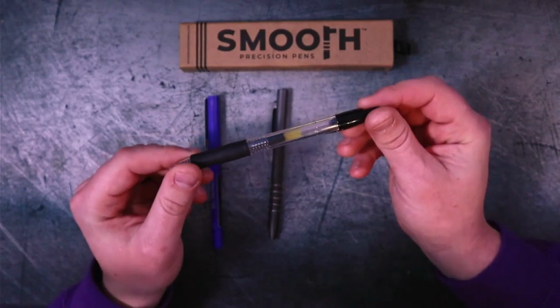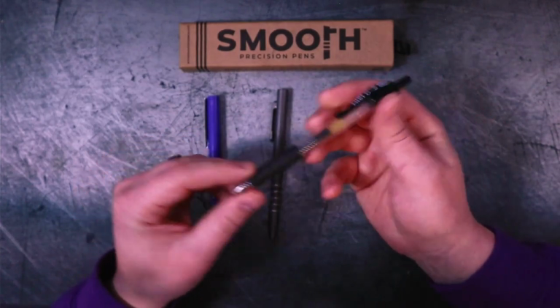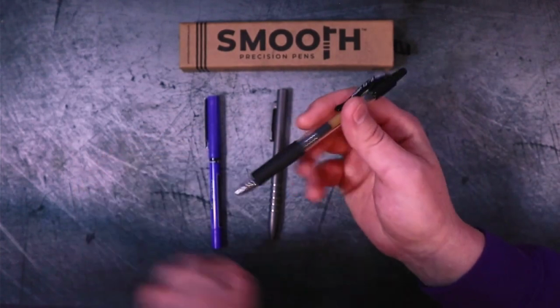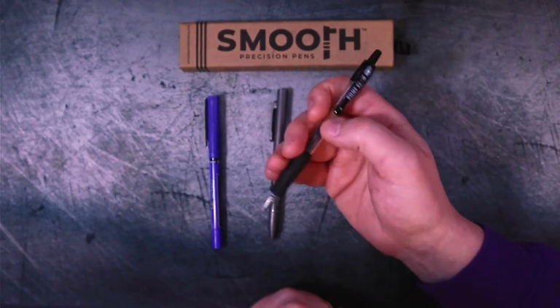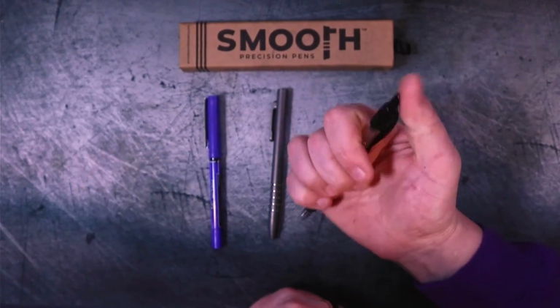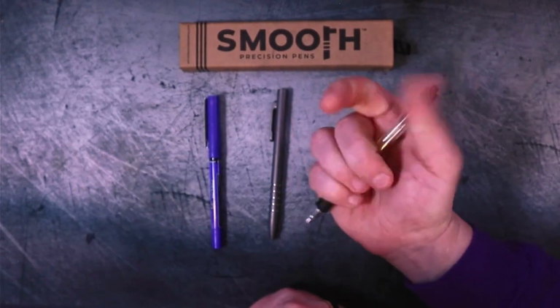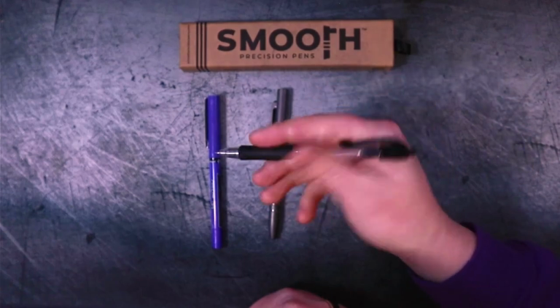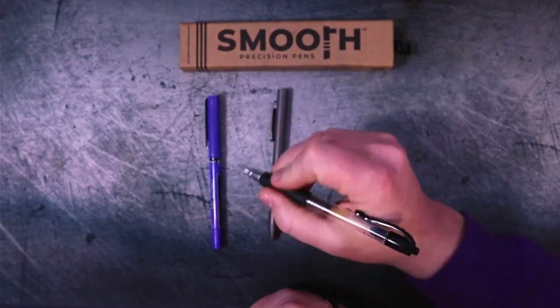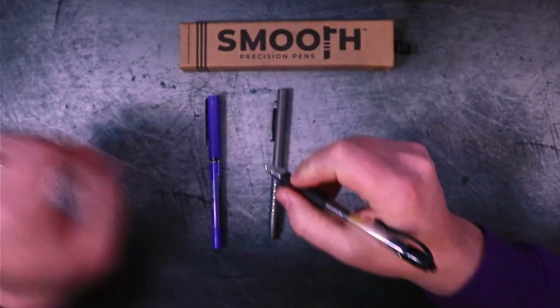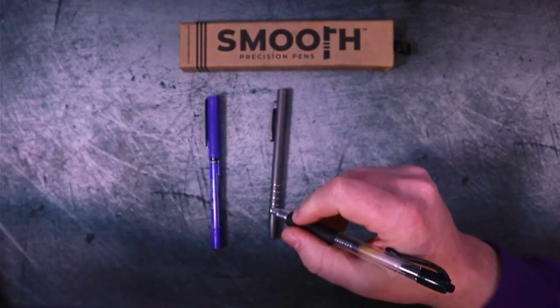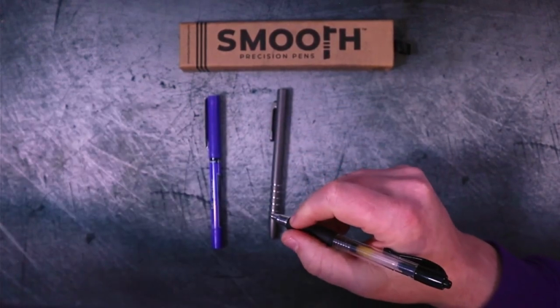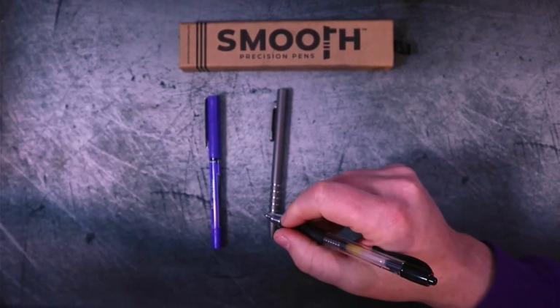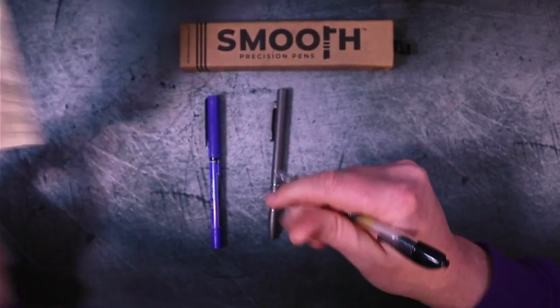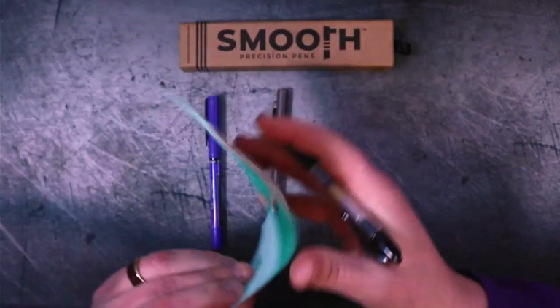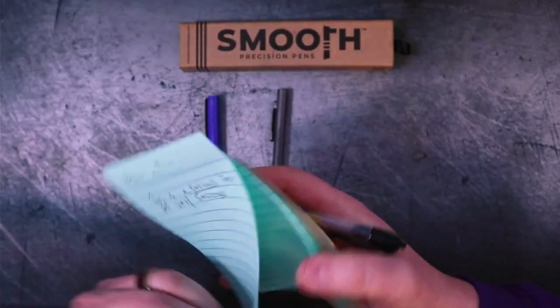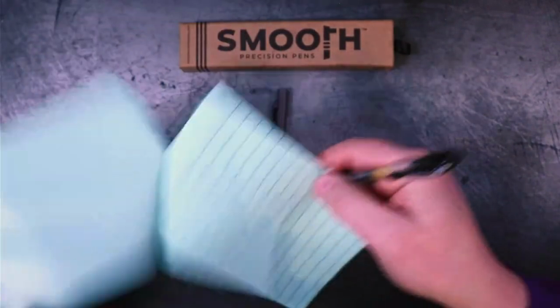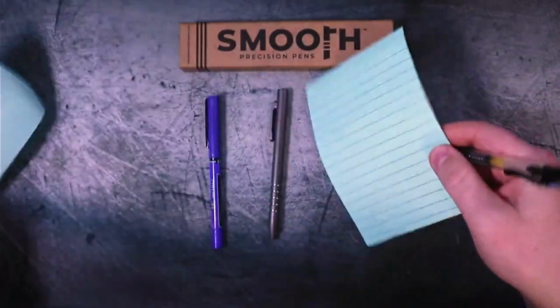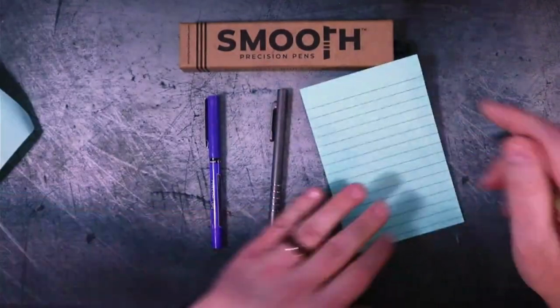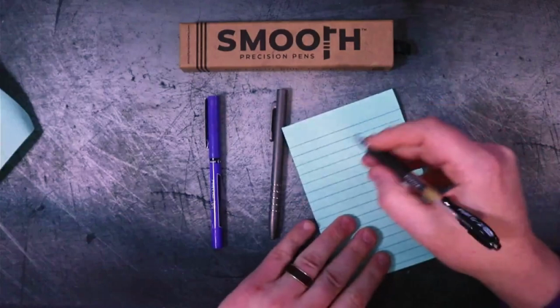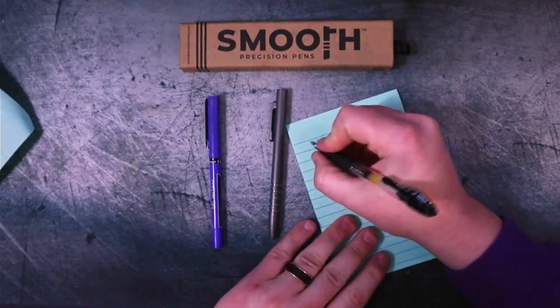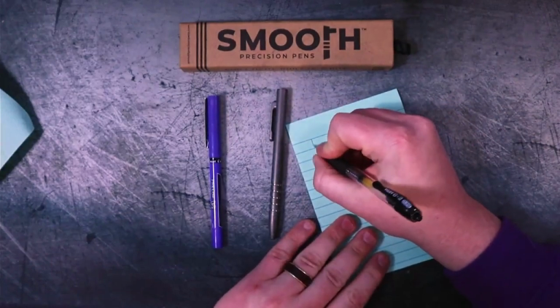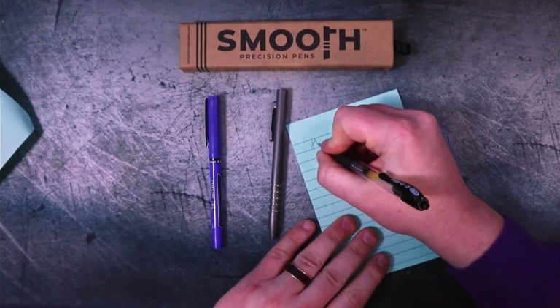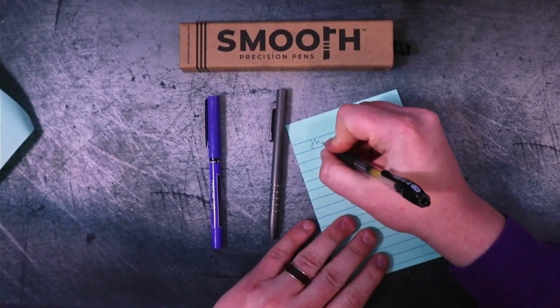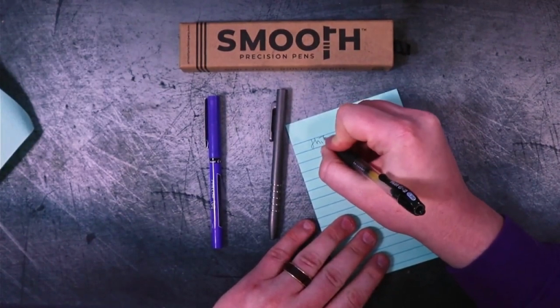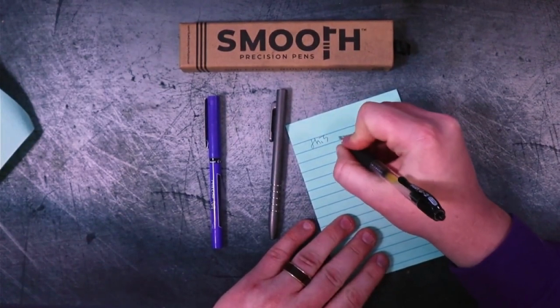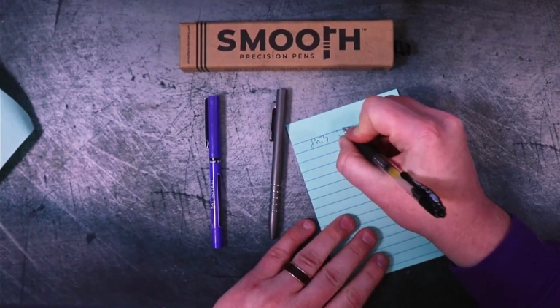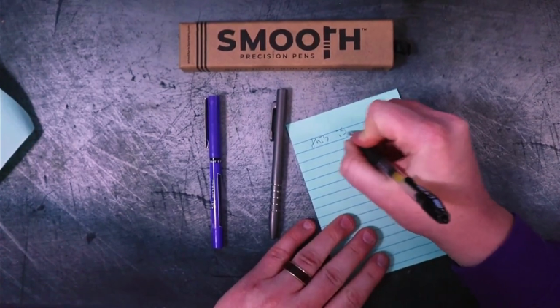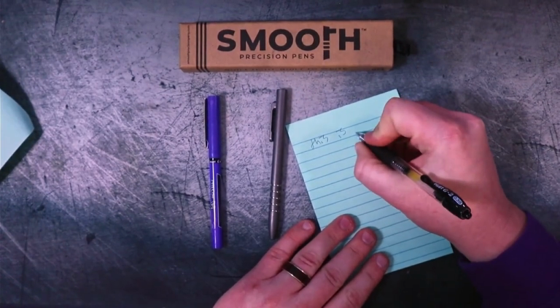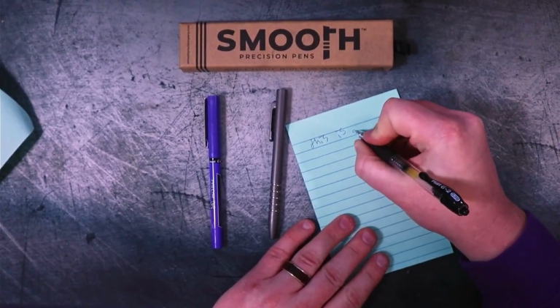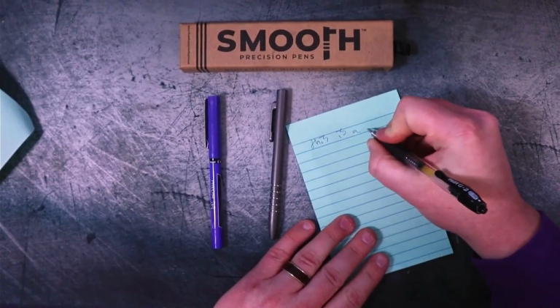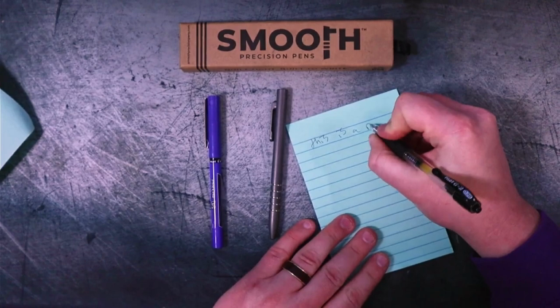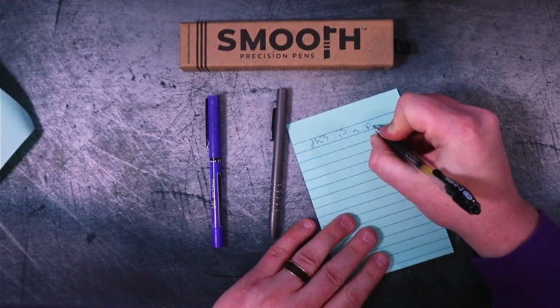If you use this pen, you just don't care. You just want a writing utensil, something that you can write on. This is a pen — end of story, and yeah, it works great.